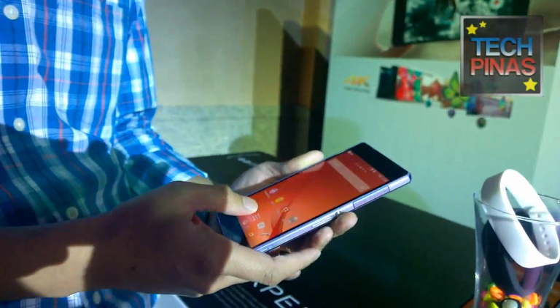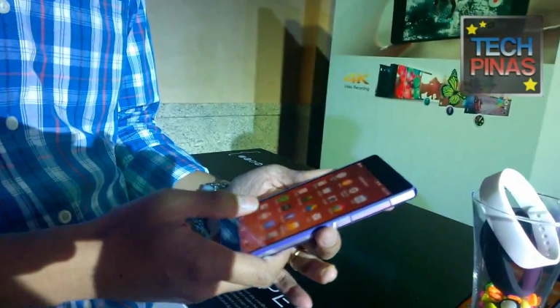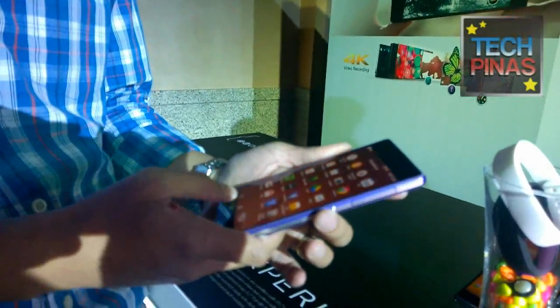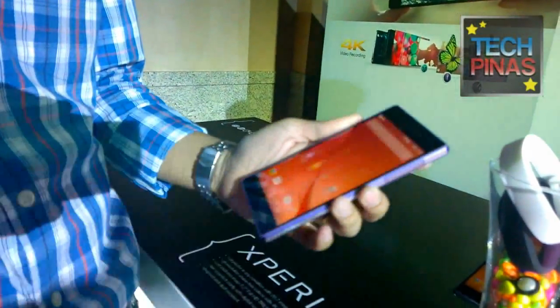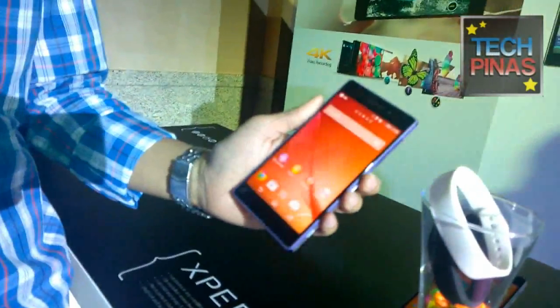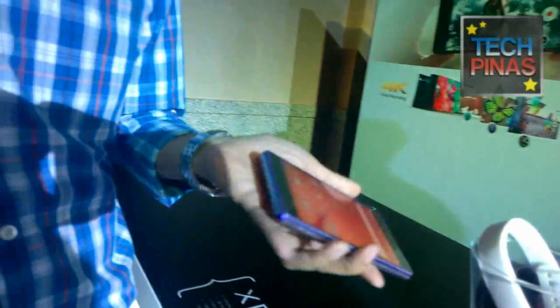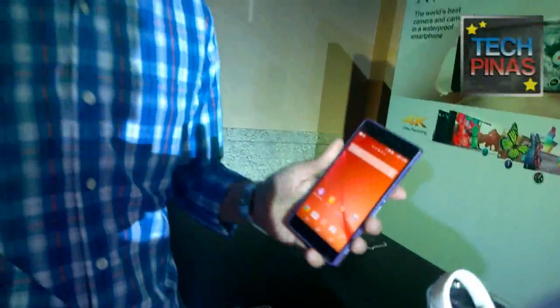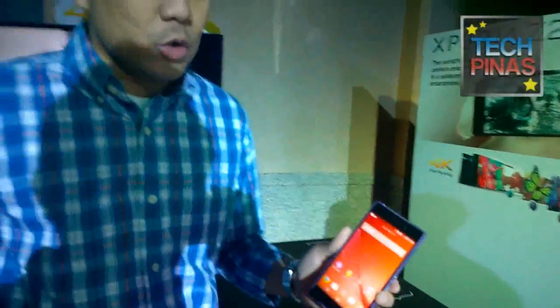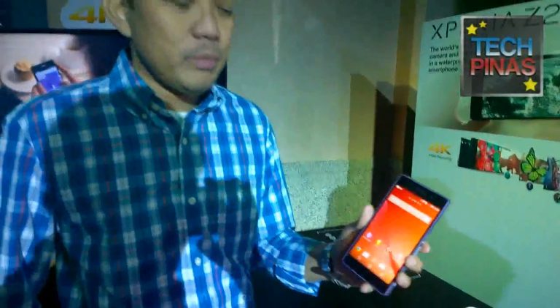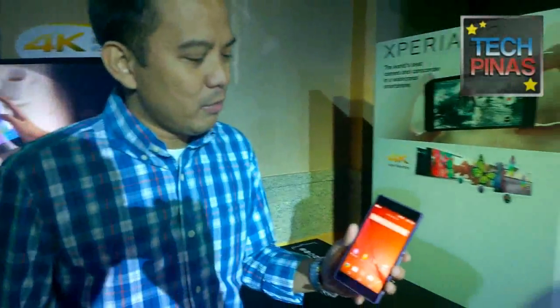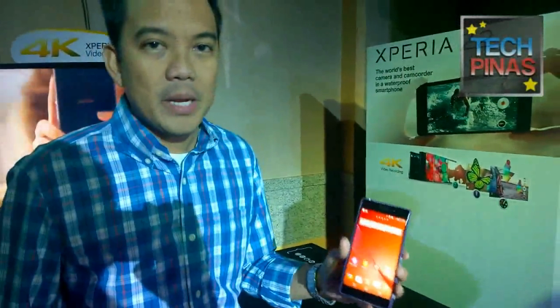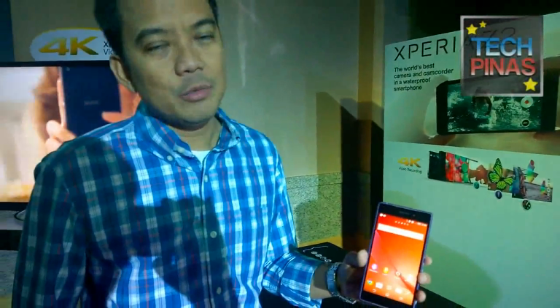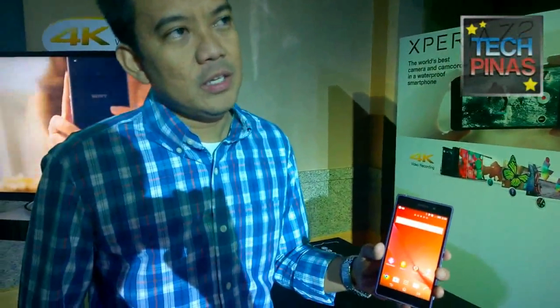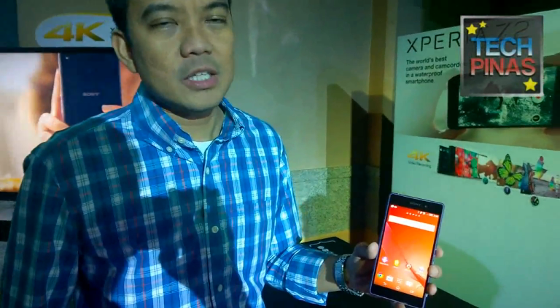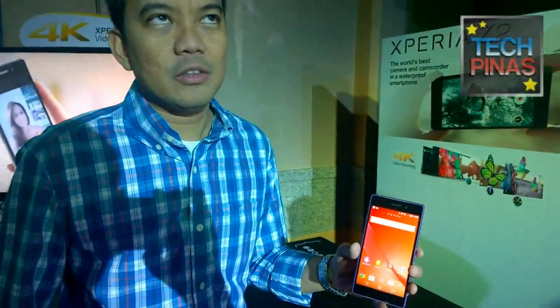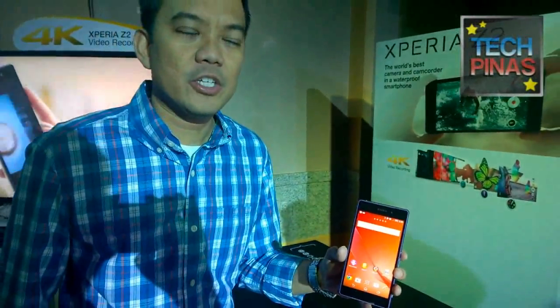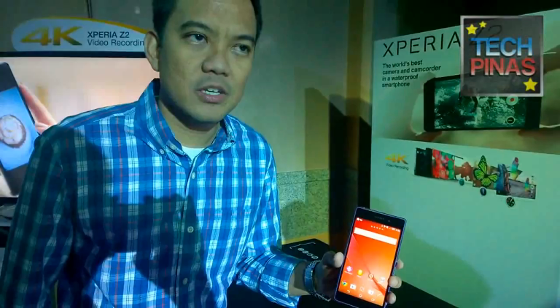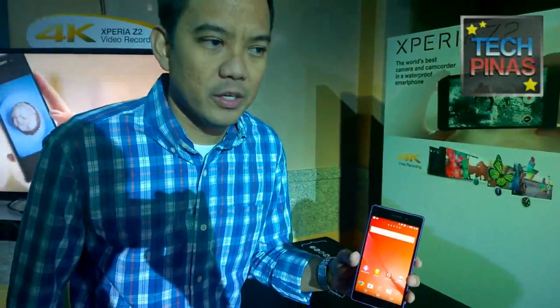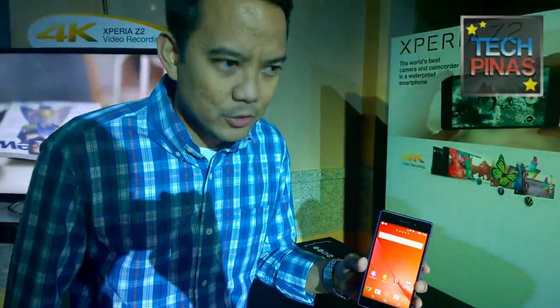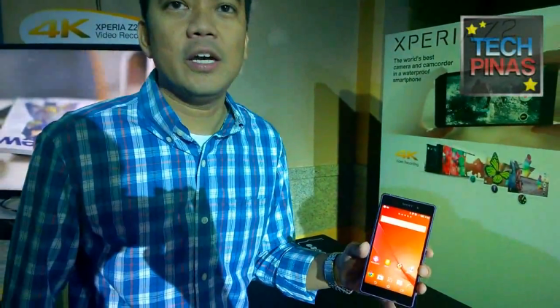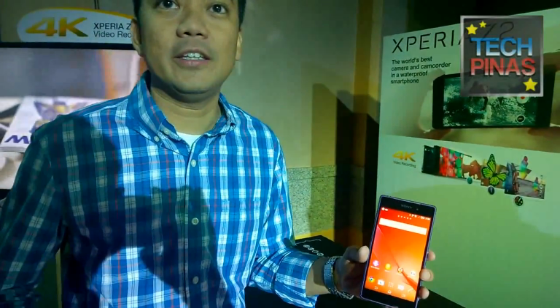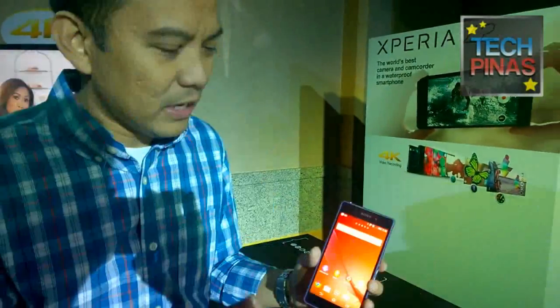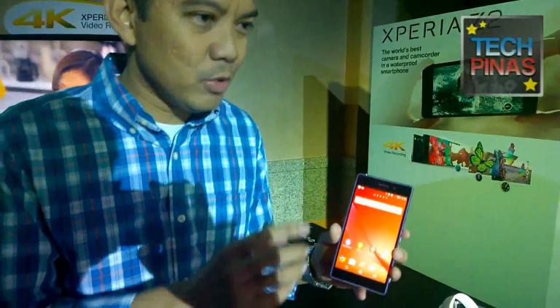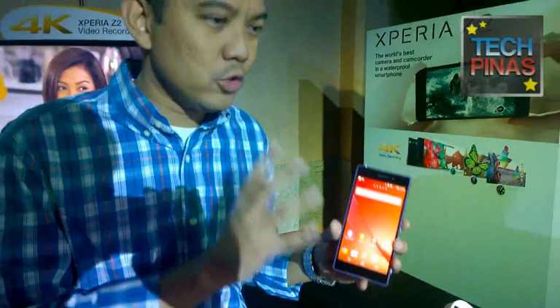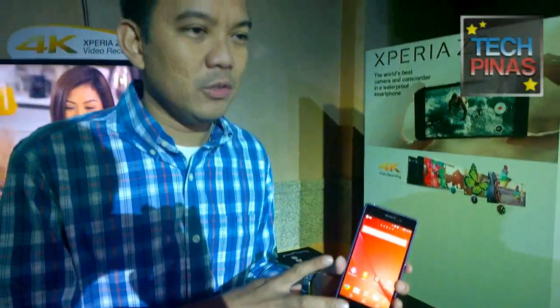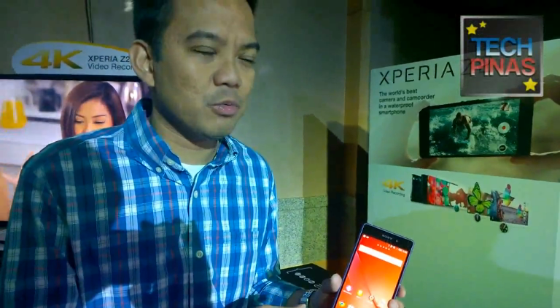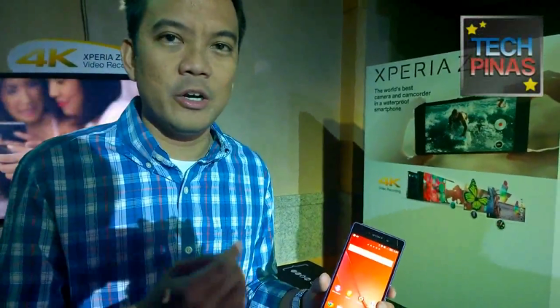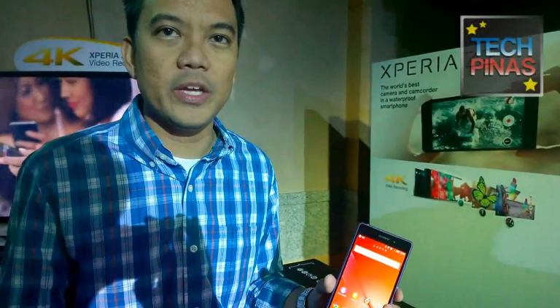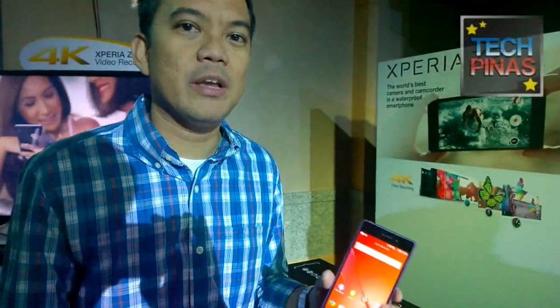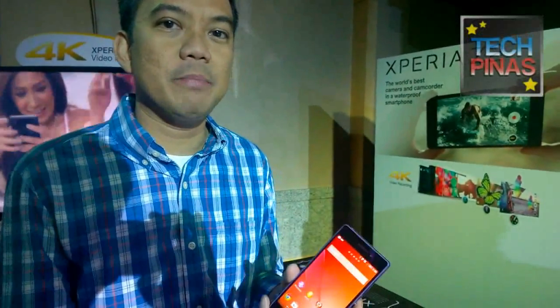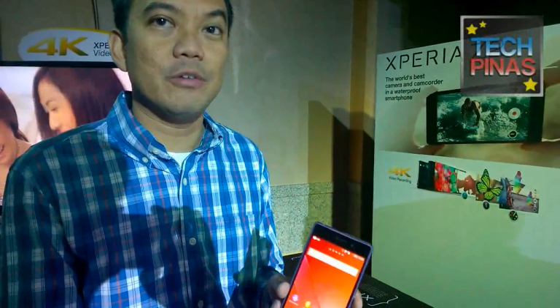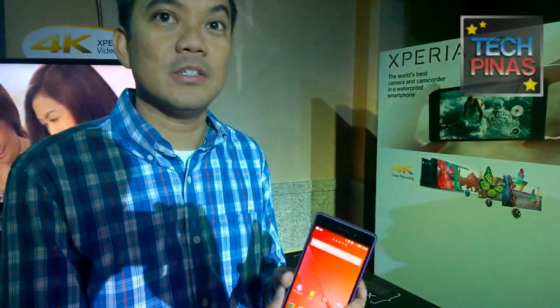The Xperia Z2 will be available in May, priced at a cash SRP of ₱33,900. What will also make it unique is the new Xperia VIP service.